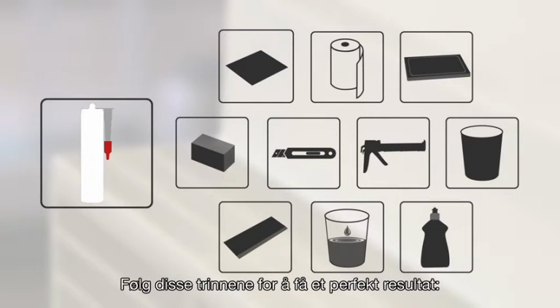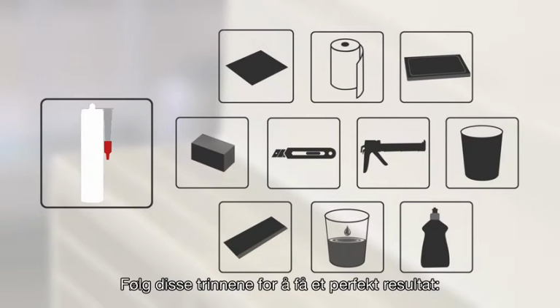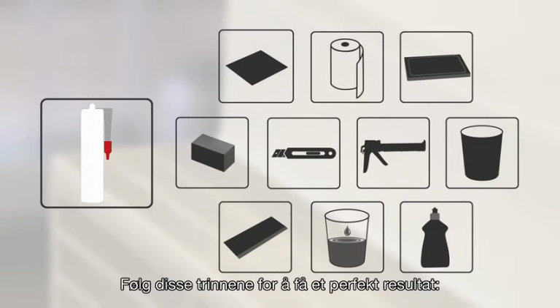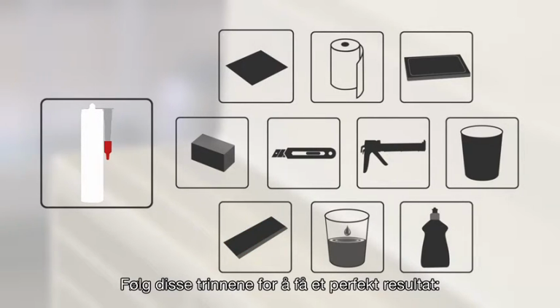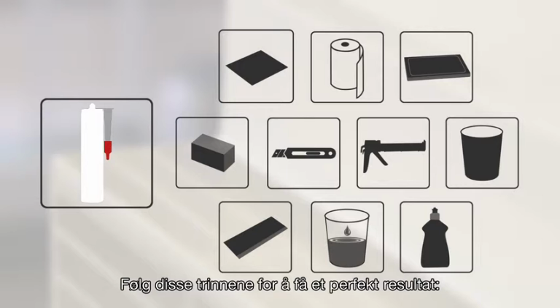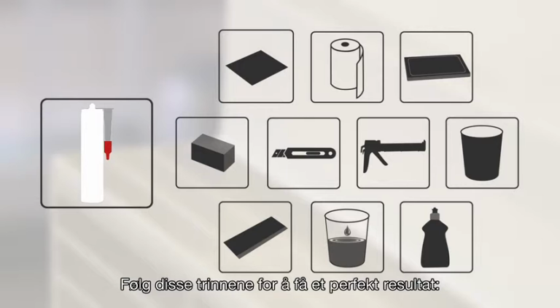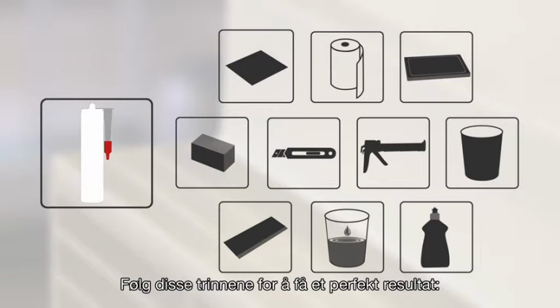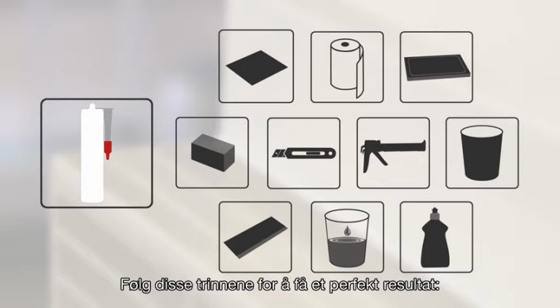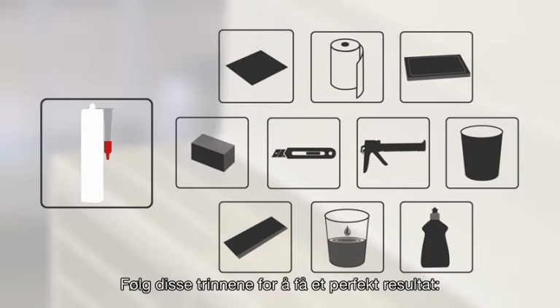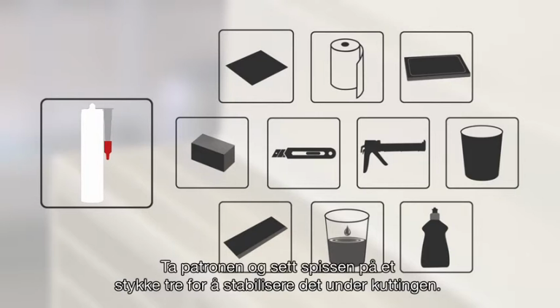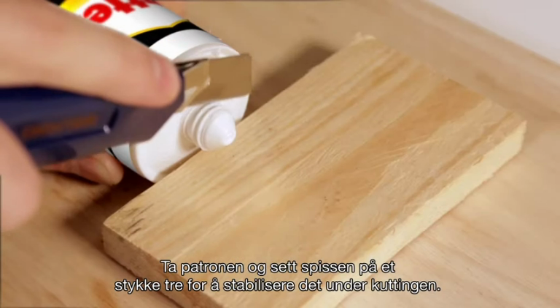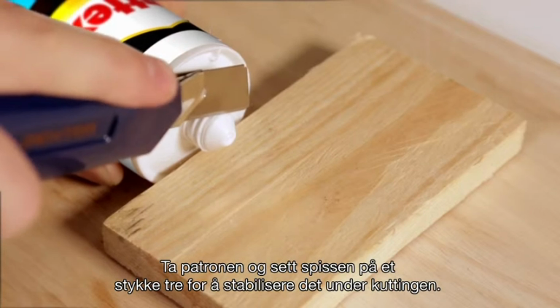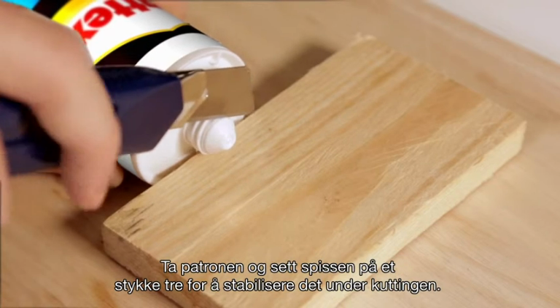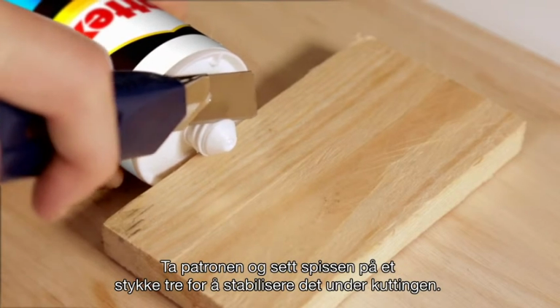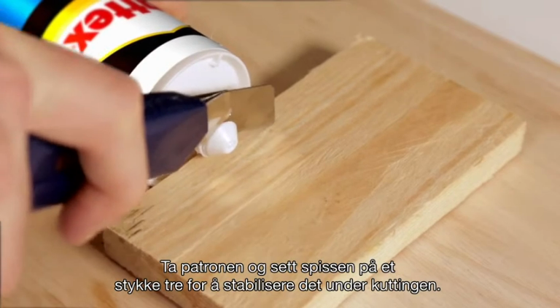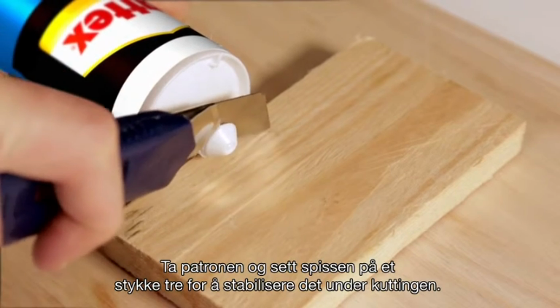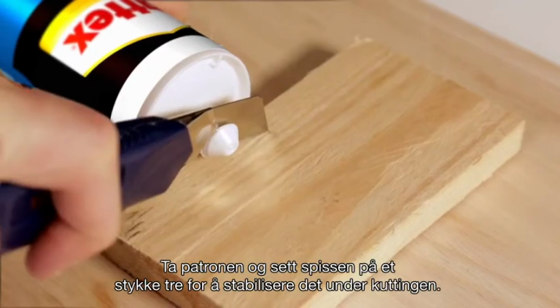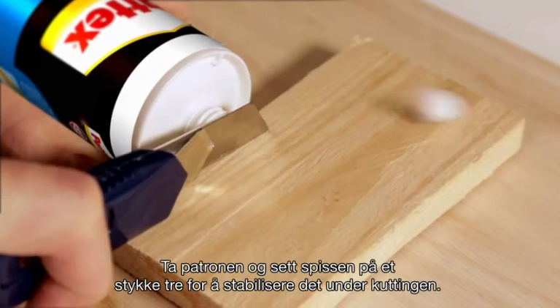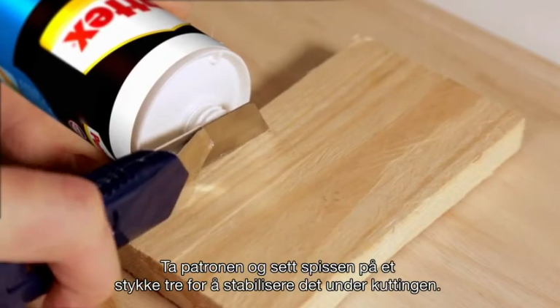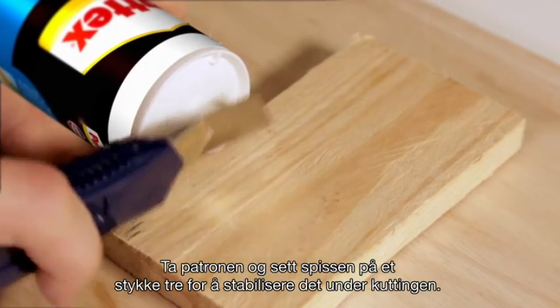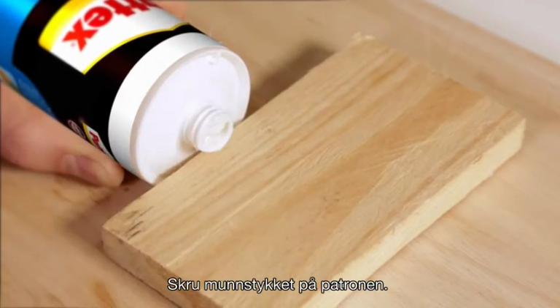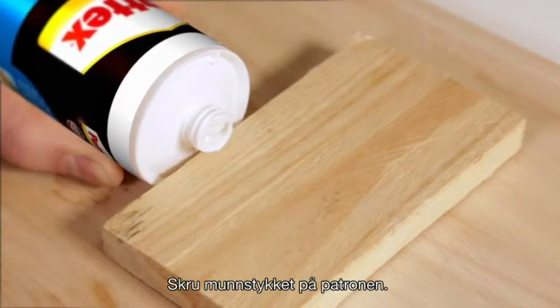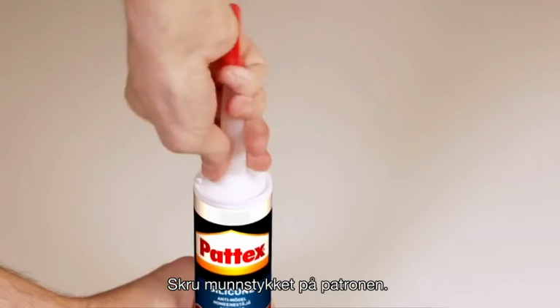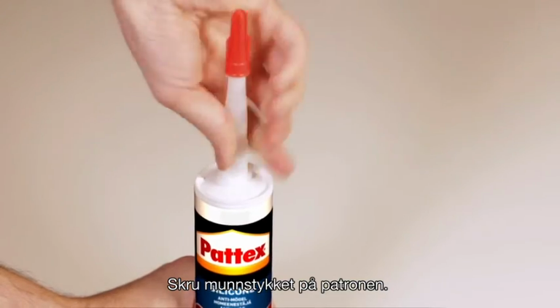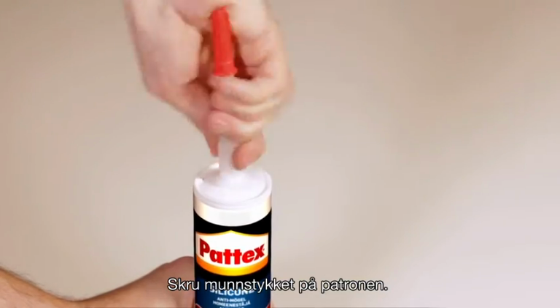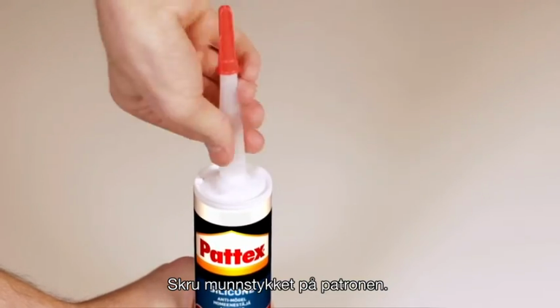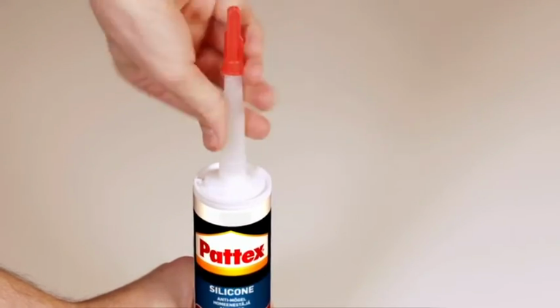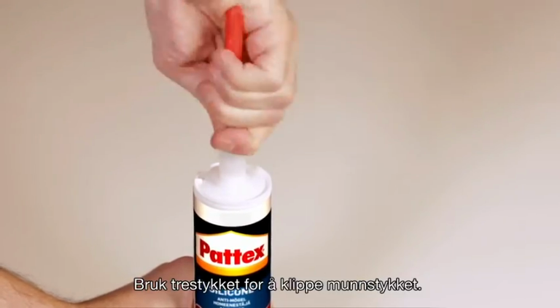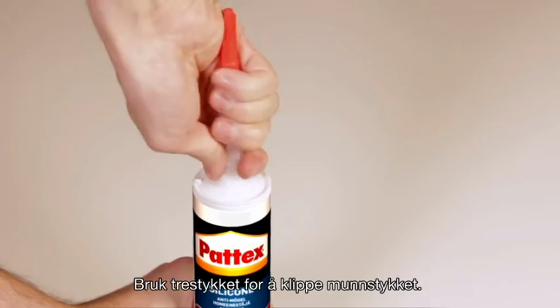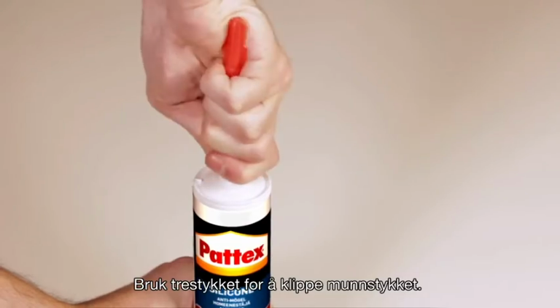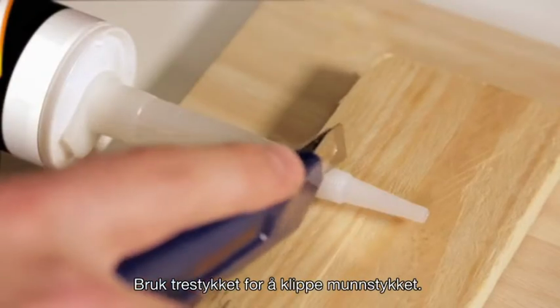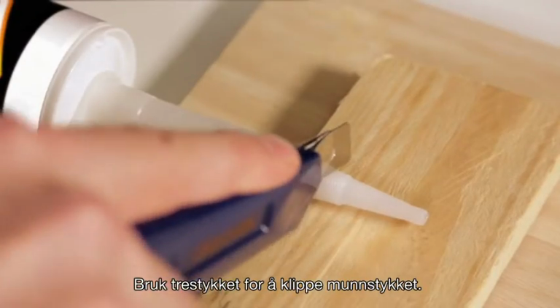Follow these steps to get a perfect result for your job. Take the cartridge and put the tip onto a piece of wood to stabilize it while cutting. Then screw the nozzle onto the cartridge. Use a piece of wood to cut the nozzle.